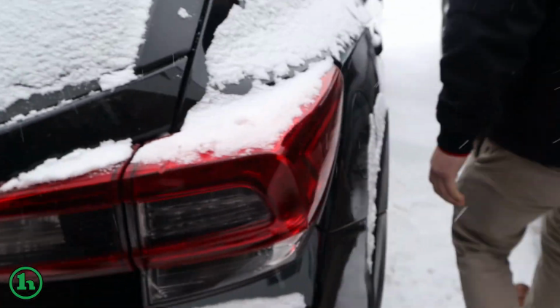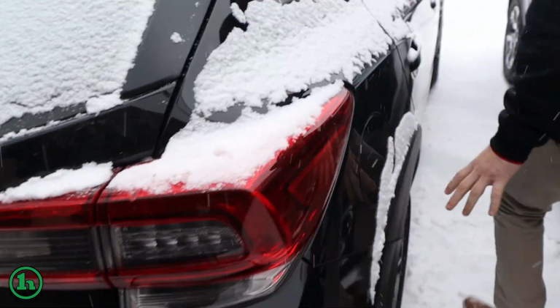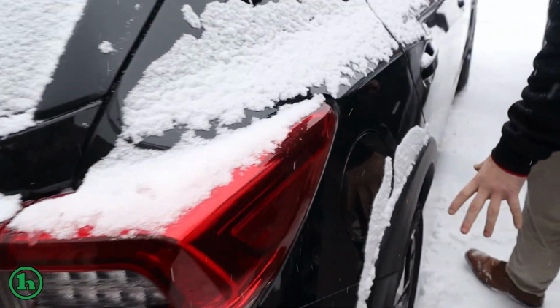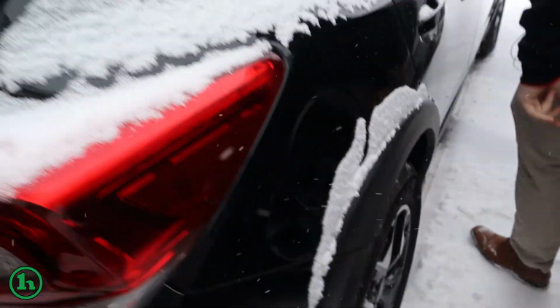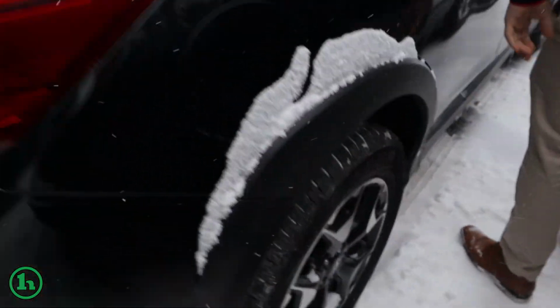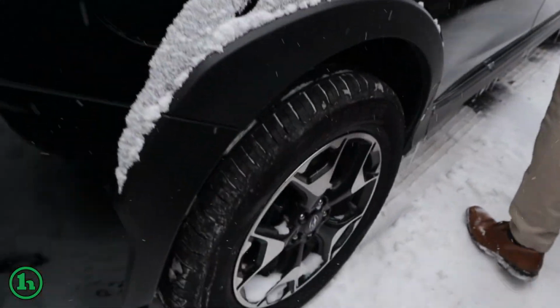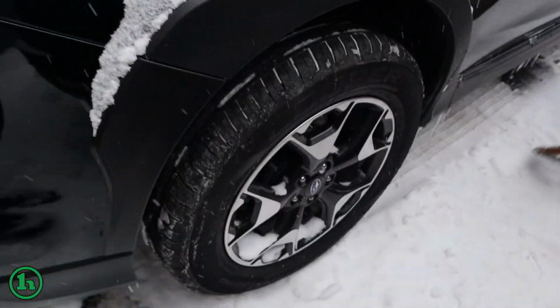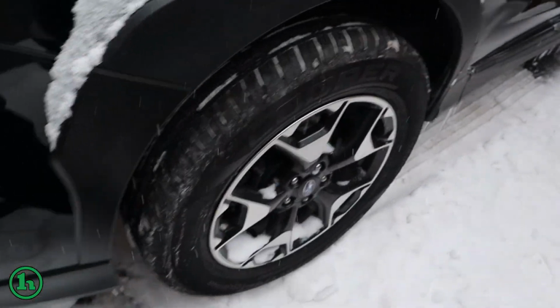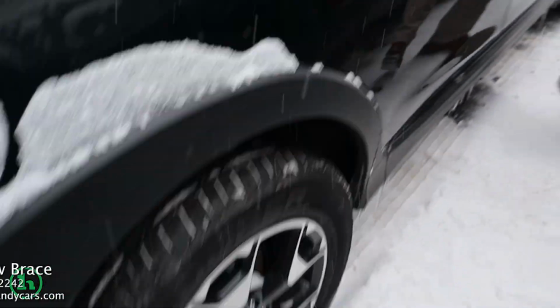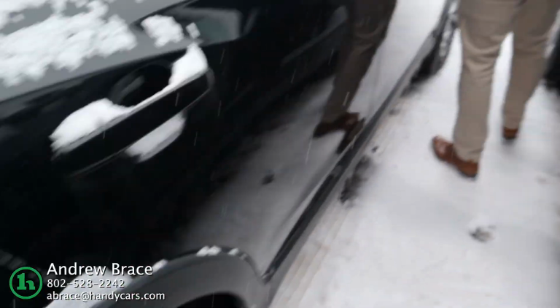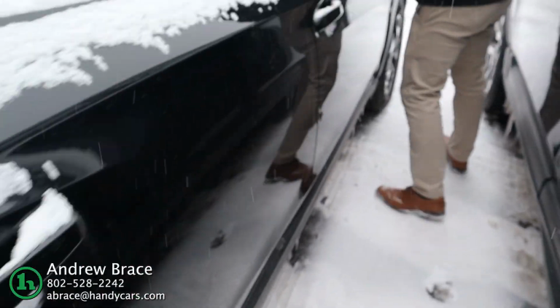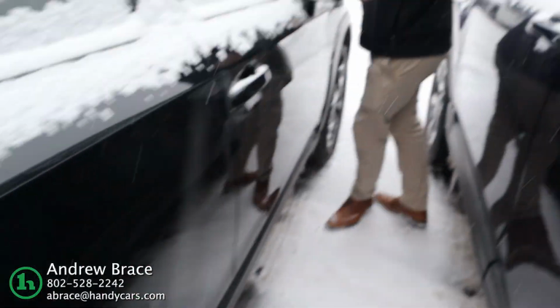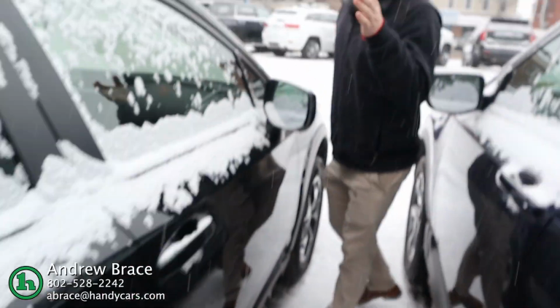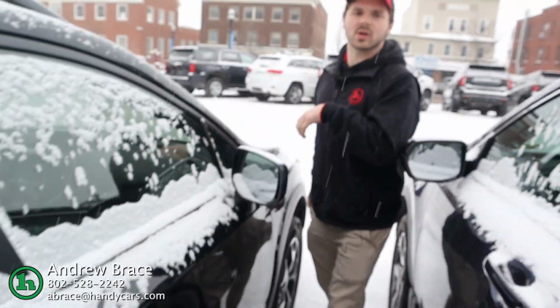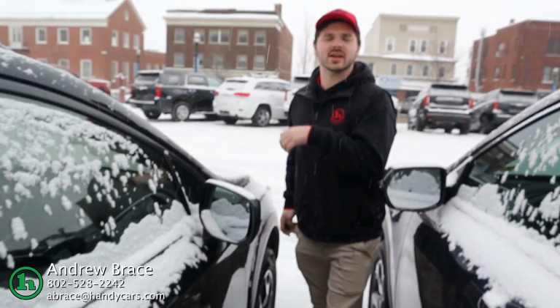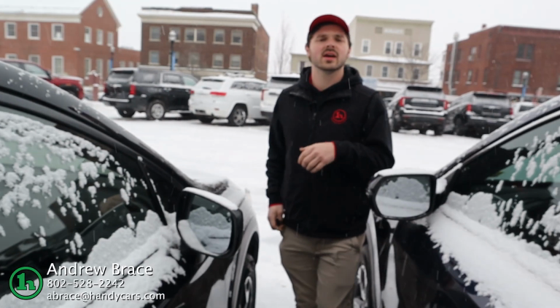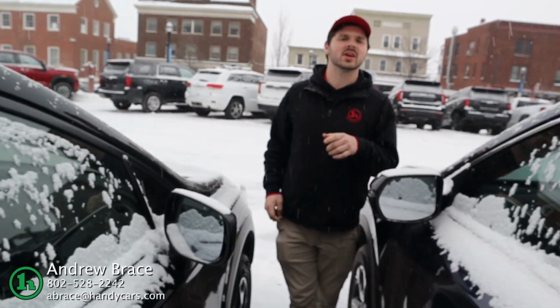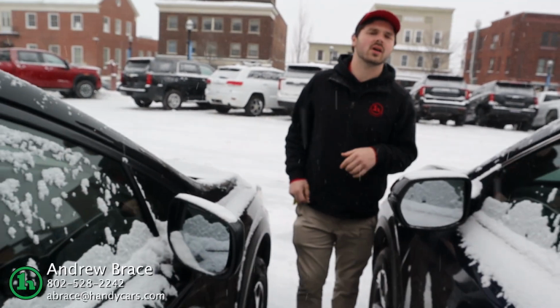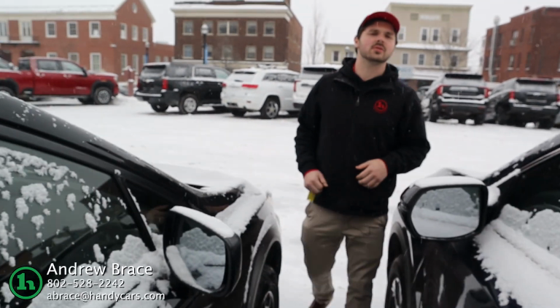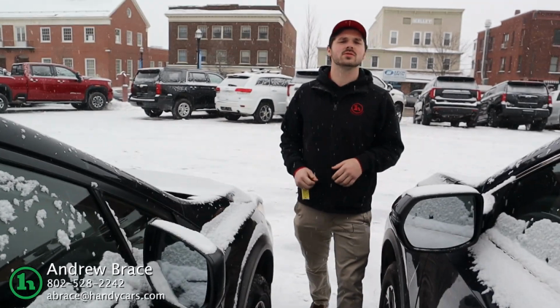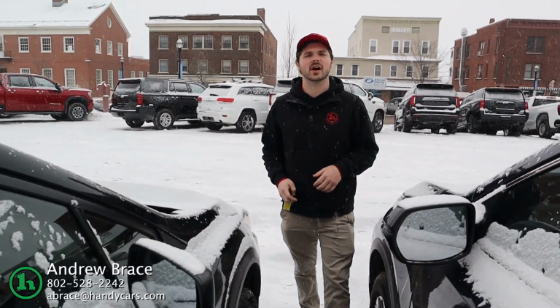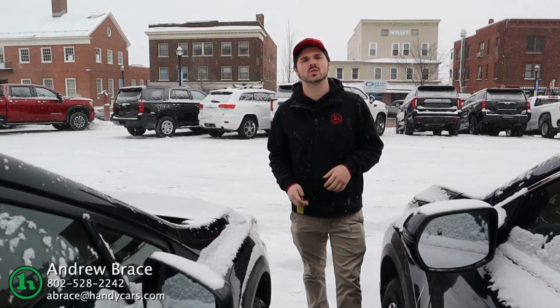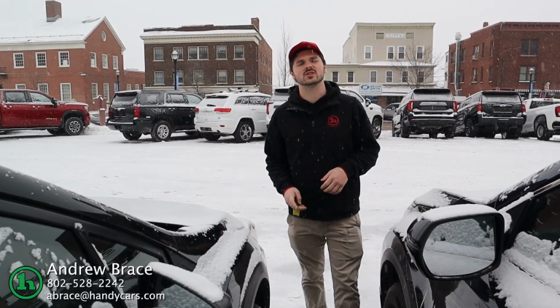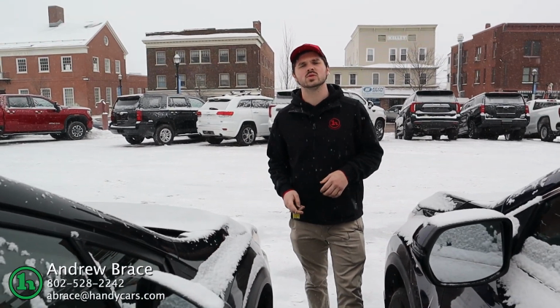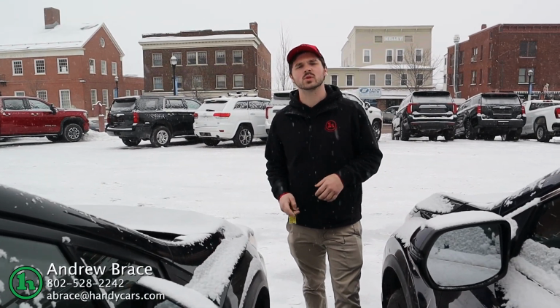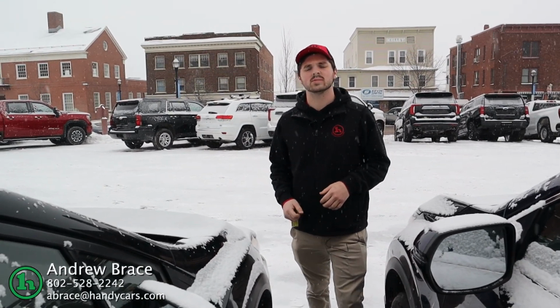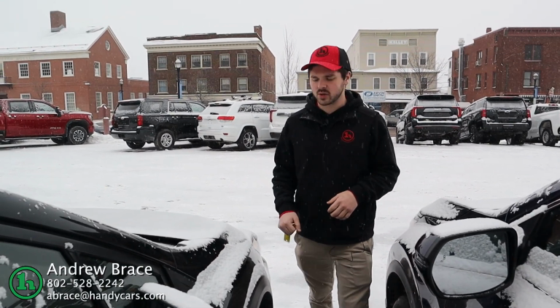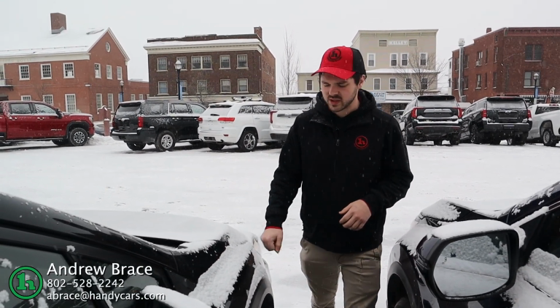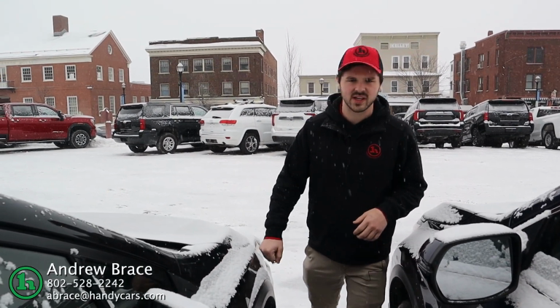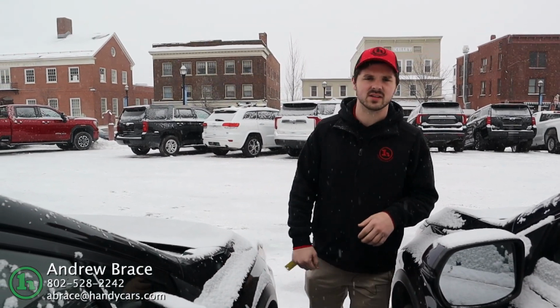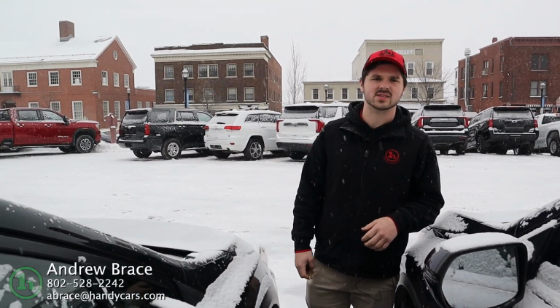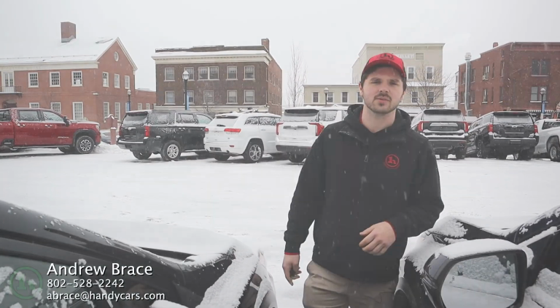Nice set of two-tone wheels there. Just wanted to give you a quick tour on it. Give me a call at 802-528-2242. Let me know what we can do to get you into this. Thank you.